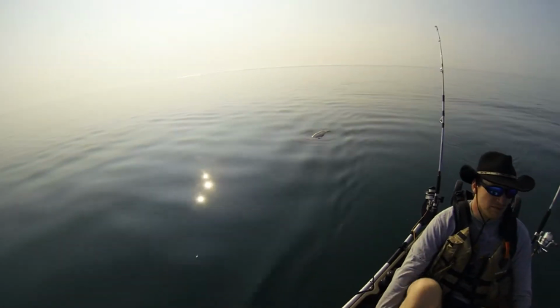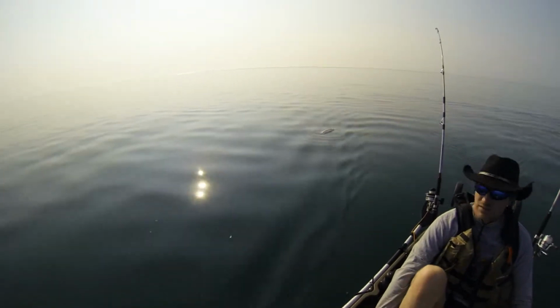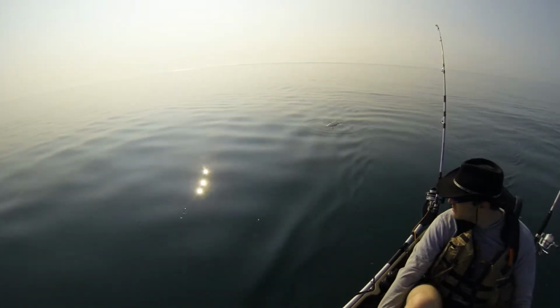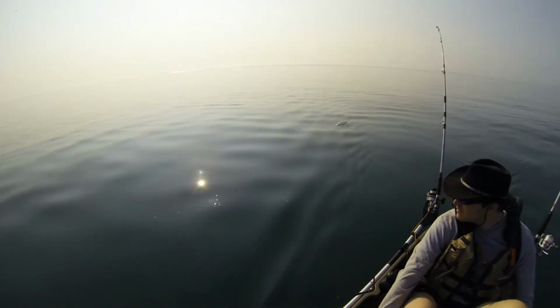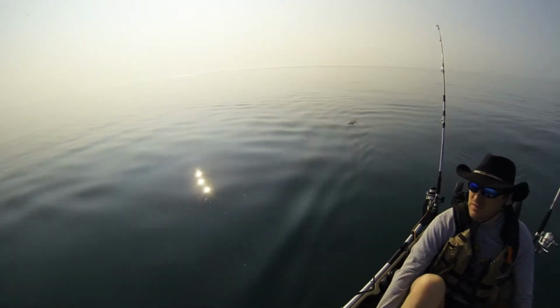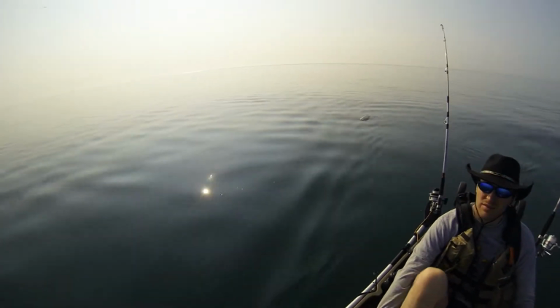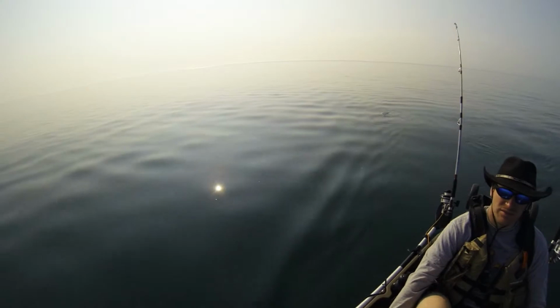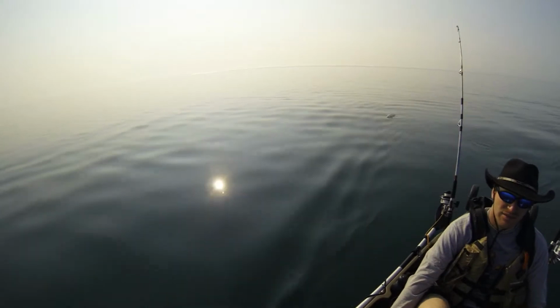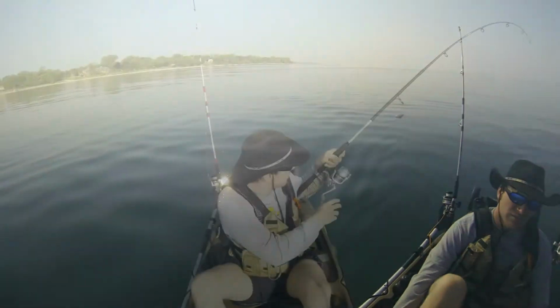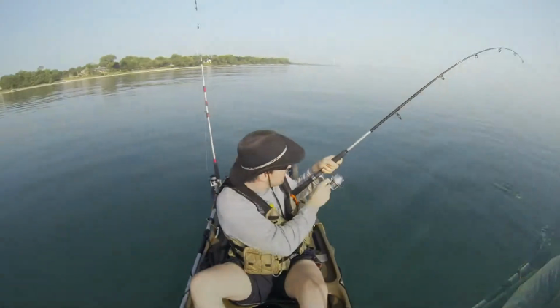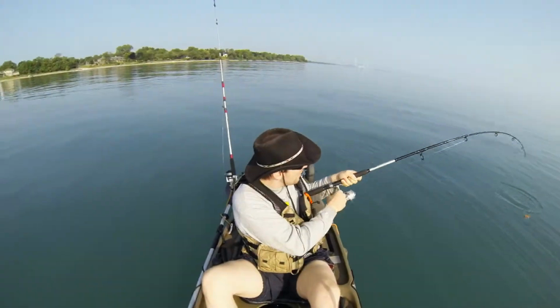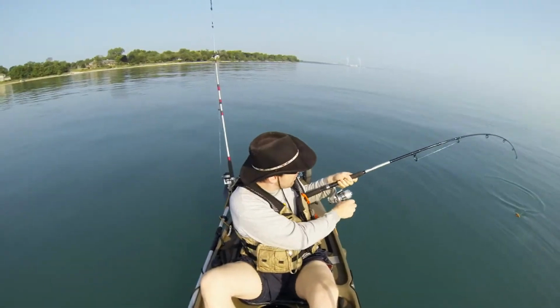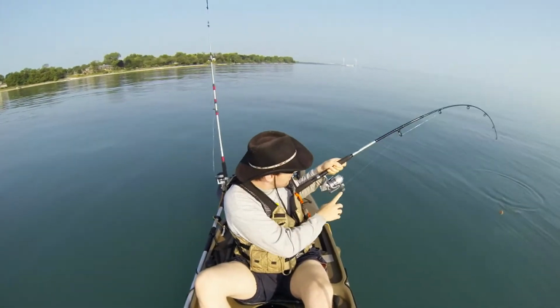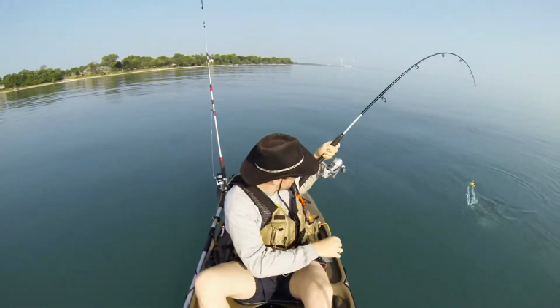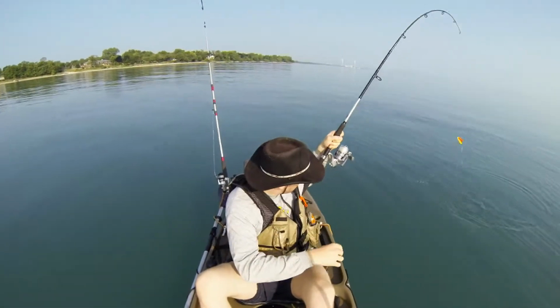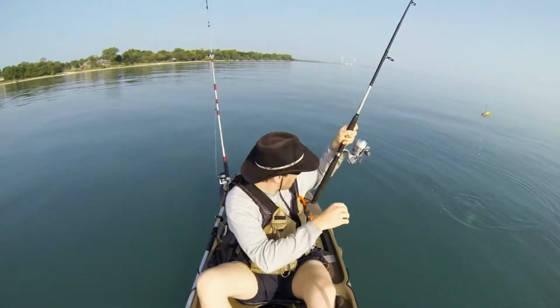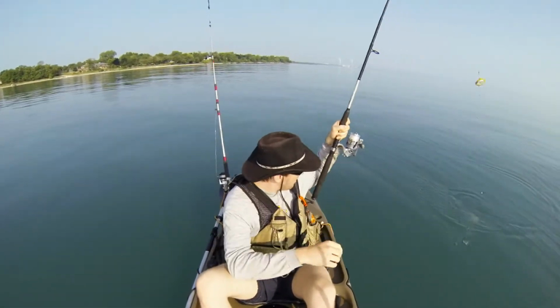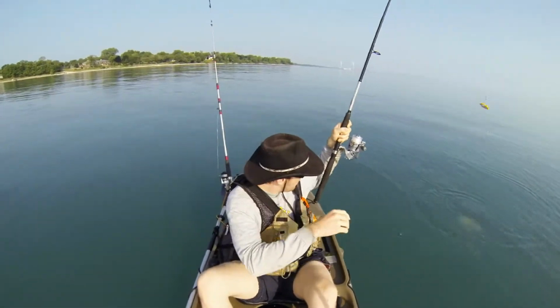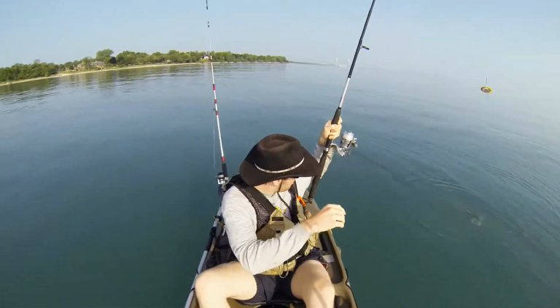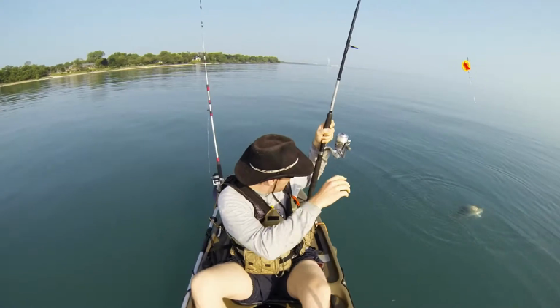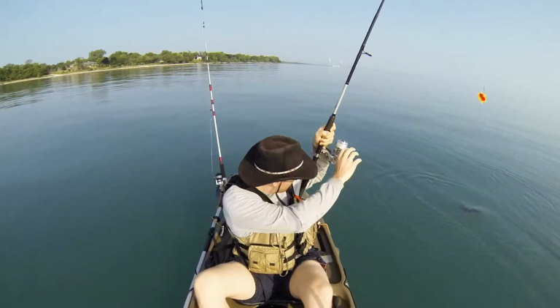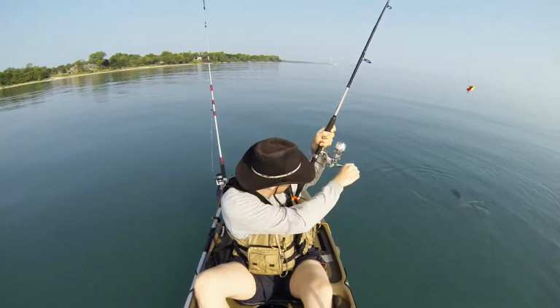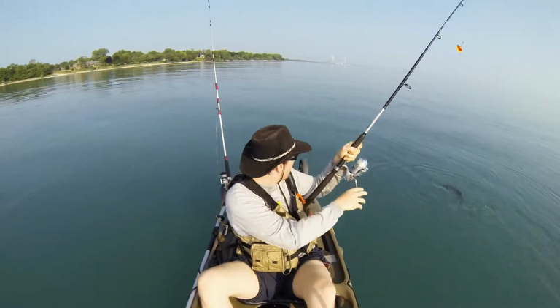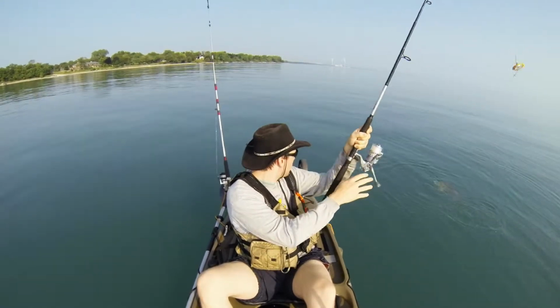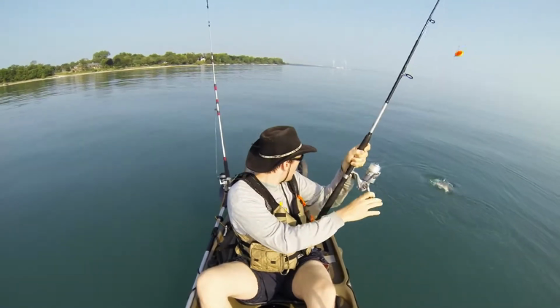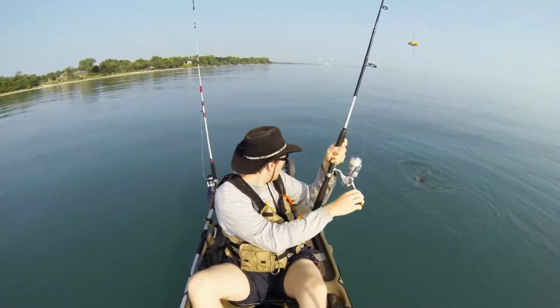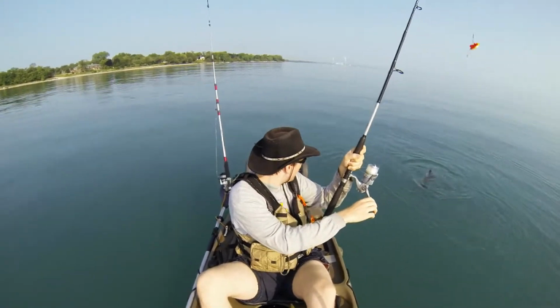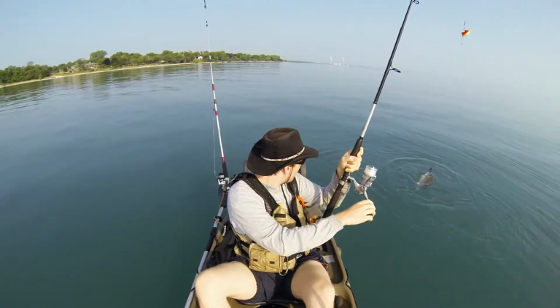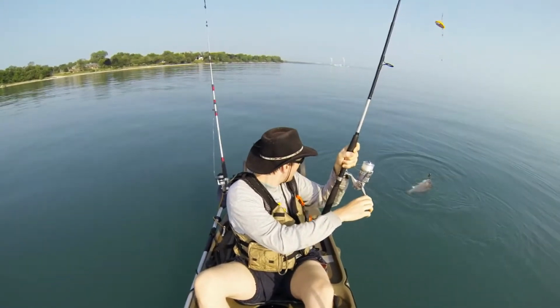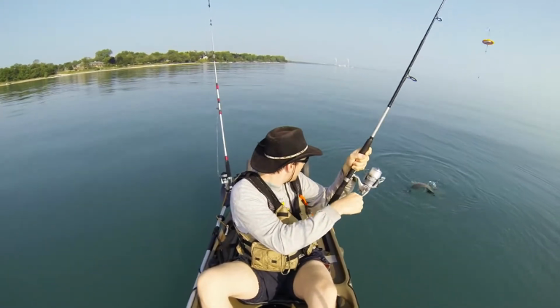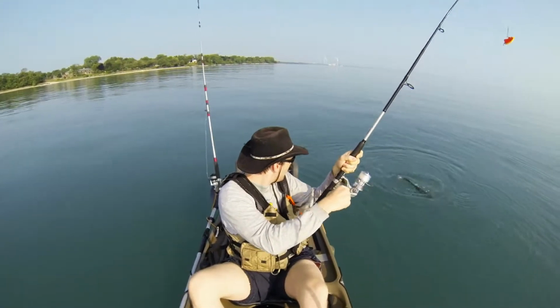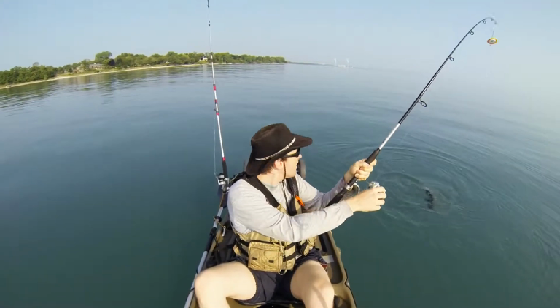Yes, that was a dead carp, and that is your host. Without the do, we'll get right into it. First fish of the day here, we hooked a large freshwater drum. Didn't really put up much of a fight here.